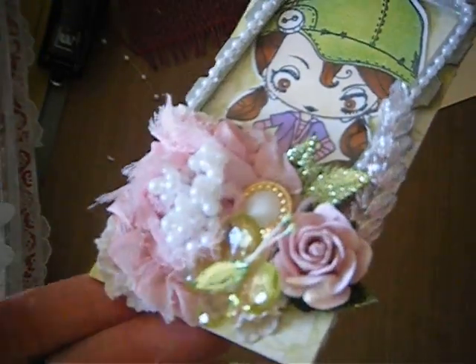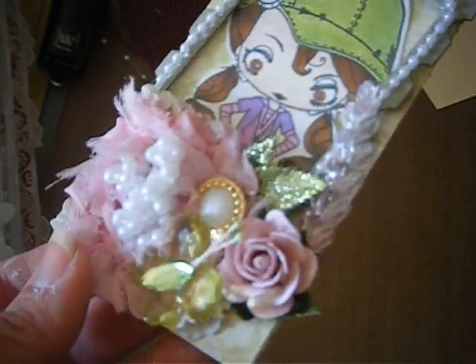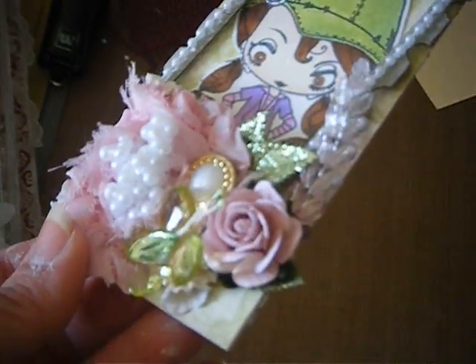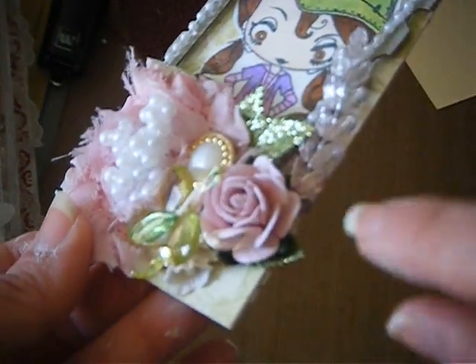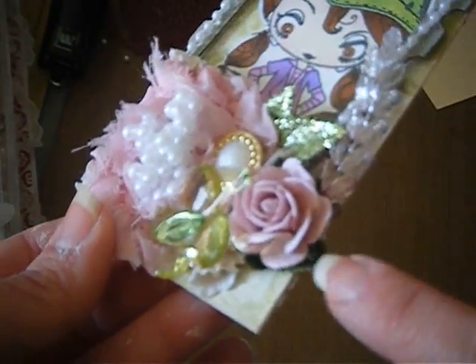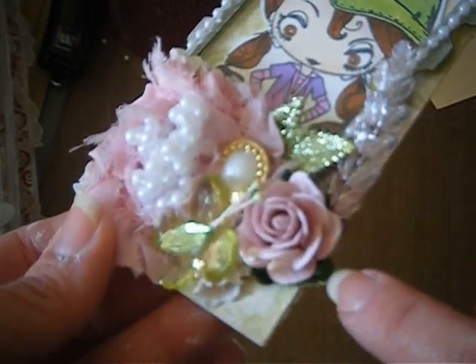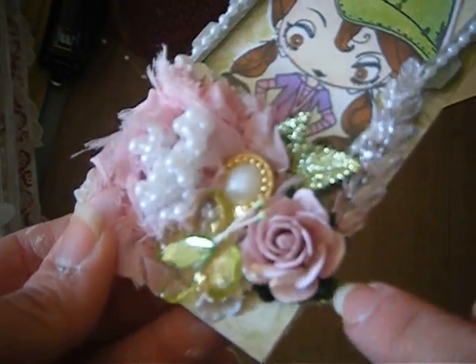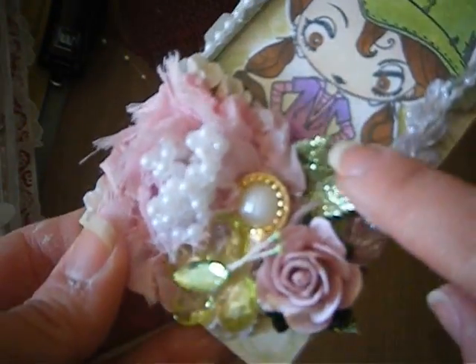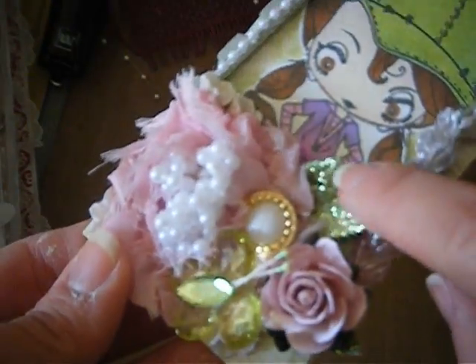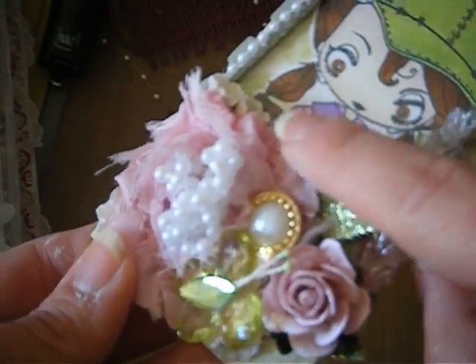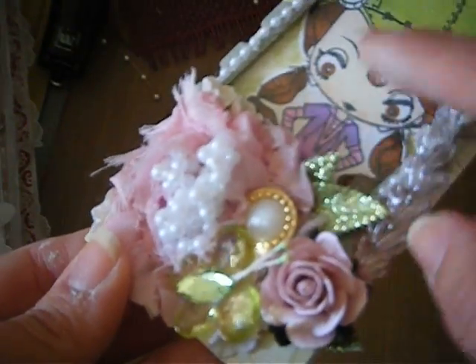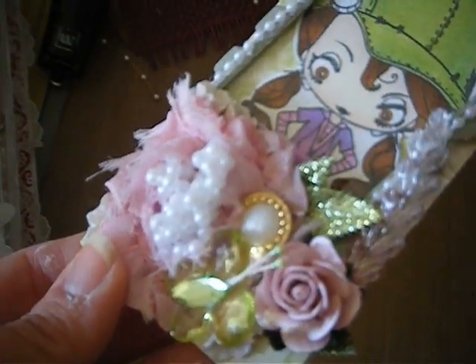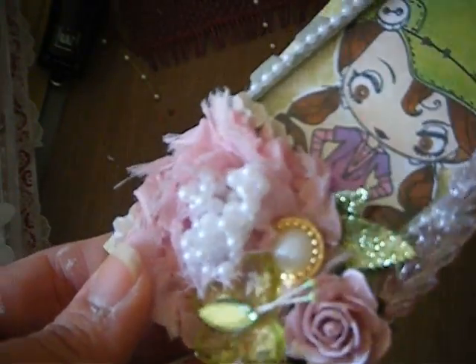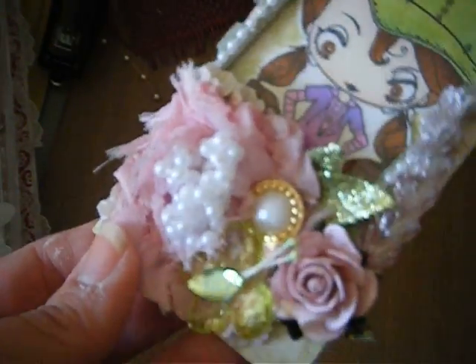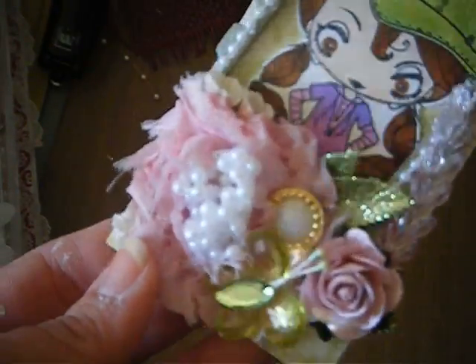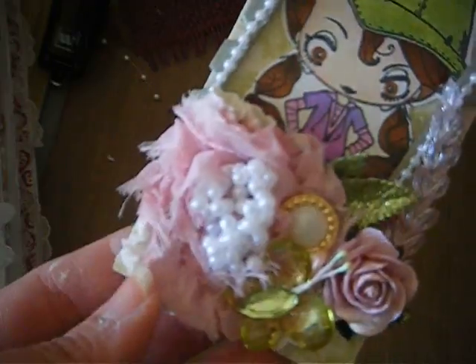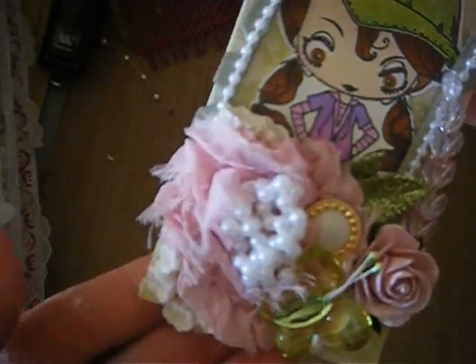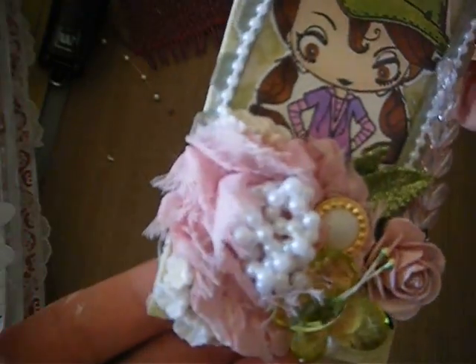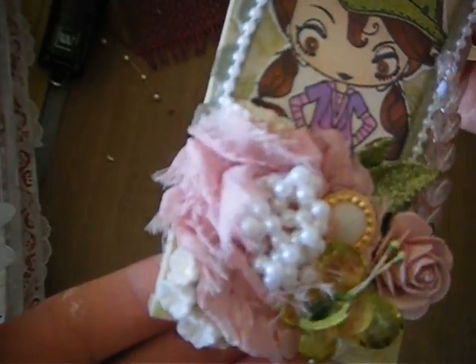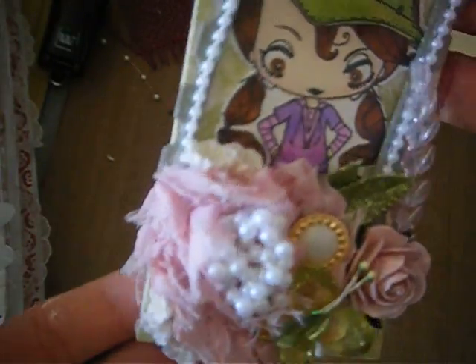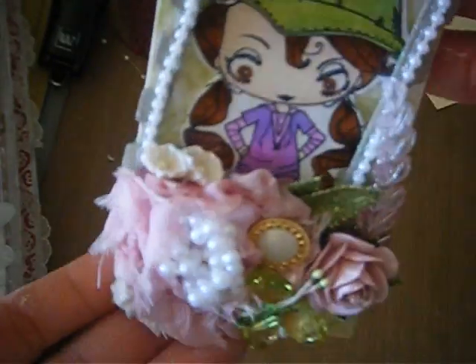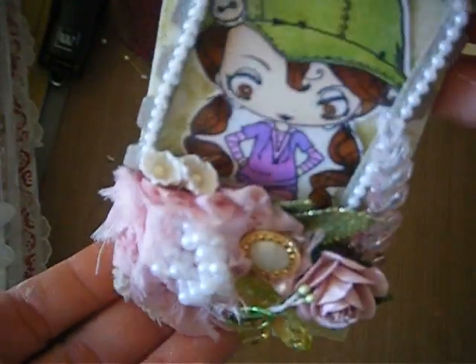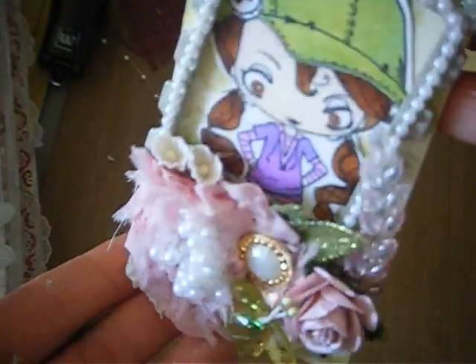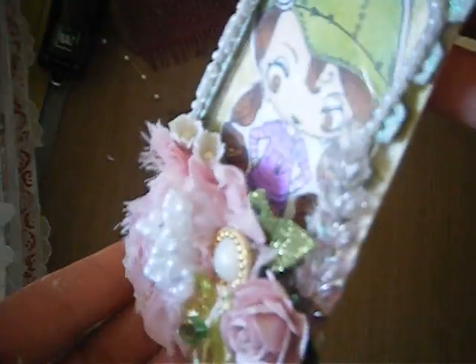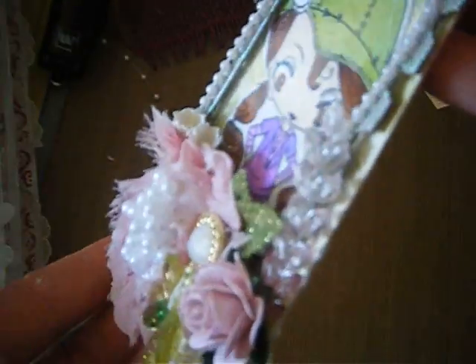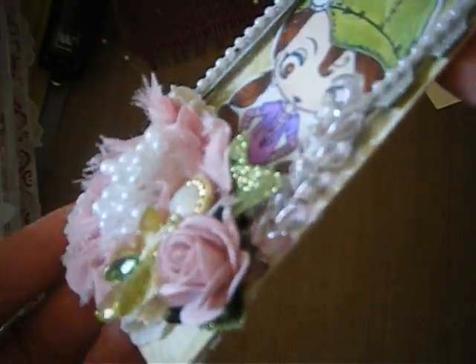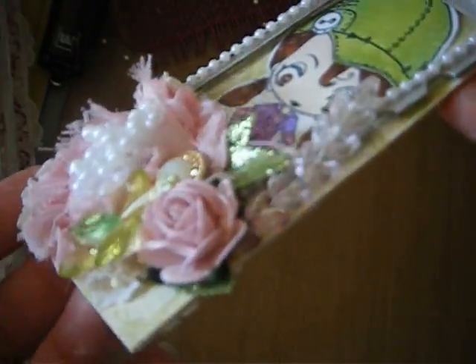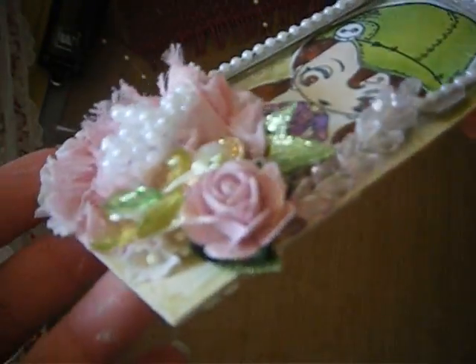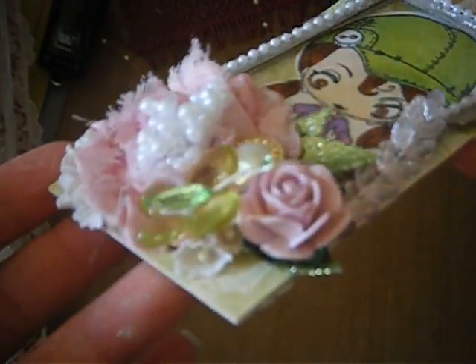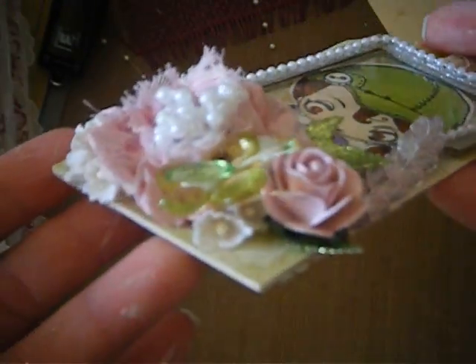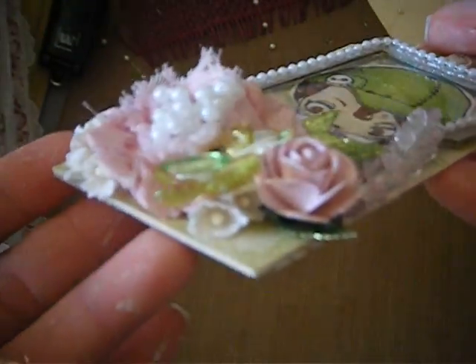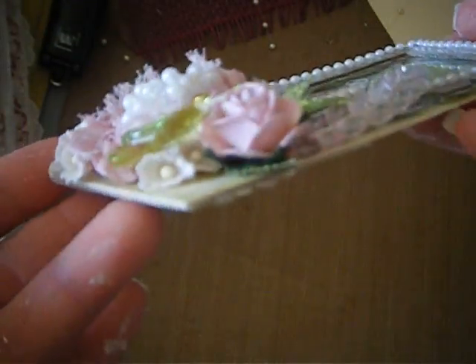Right here I have these little glitter leaves — these are just off of those sprays that you get at Michael's. So I added as much junk as I possibly could!